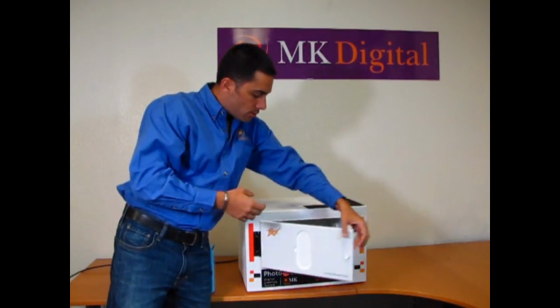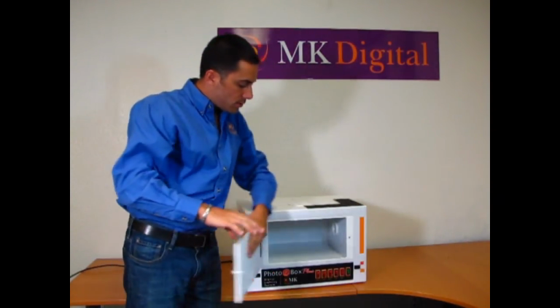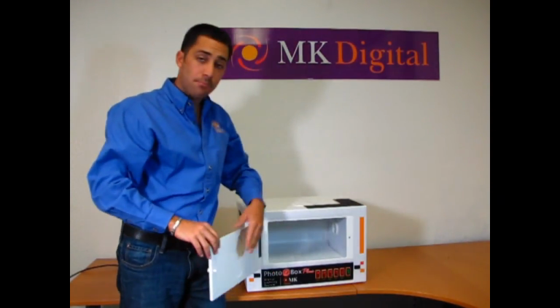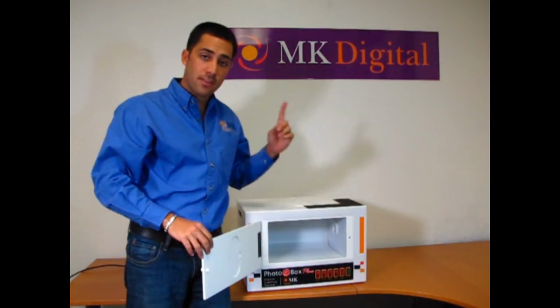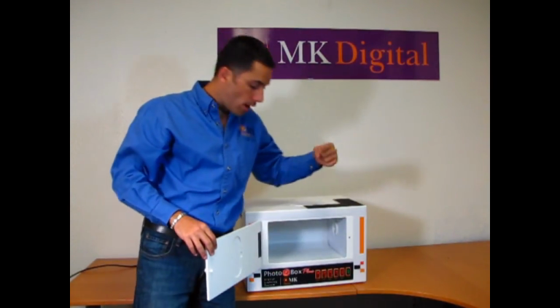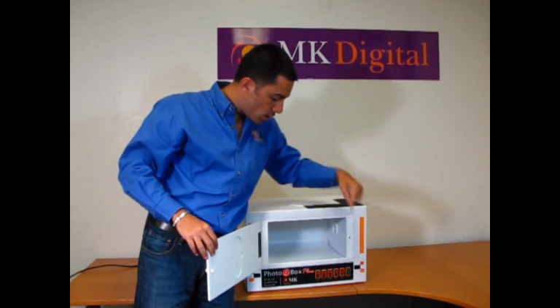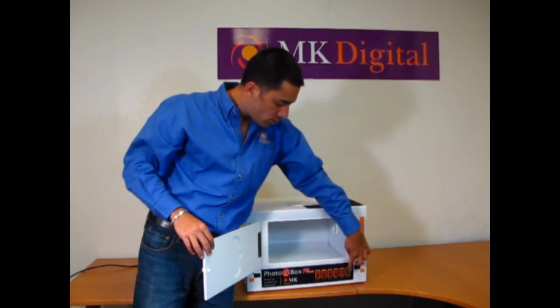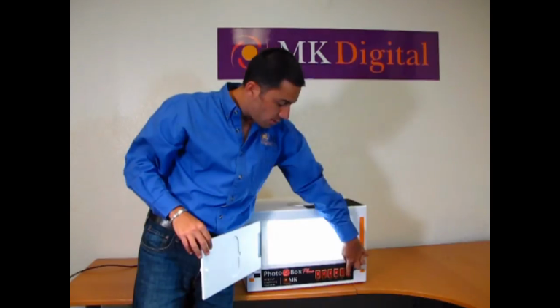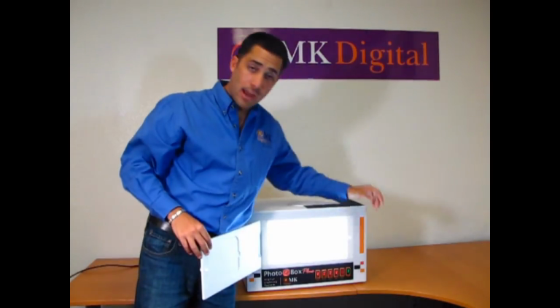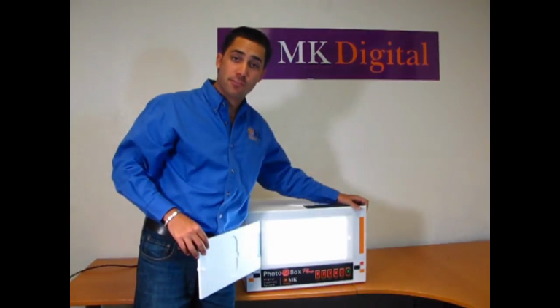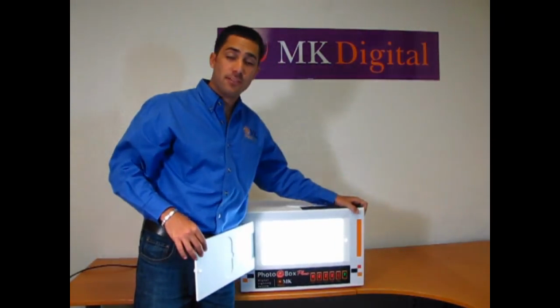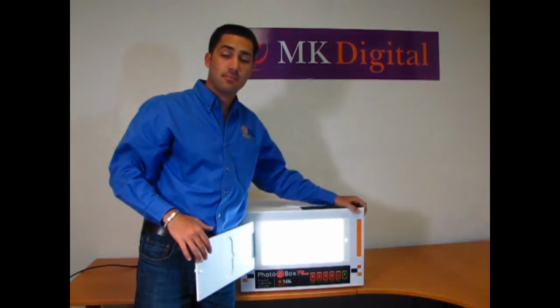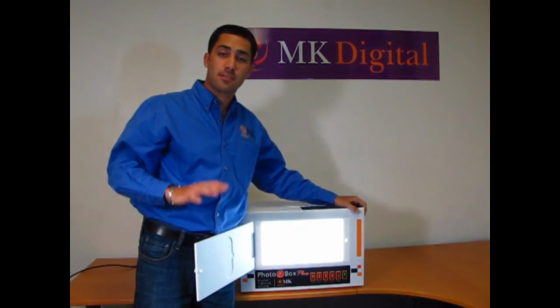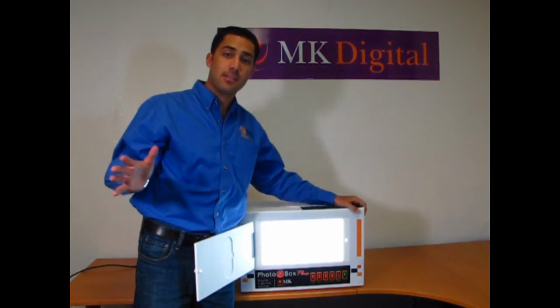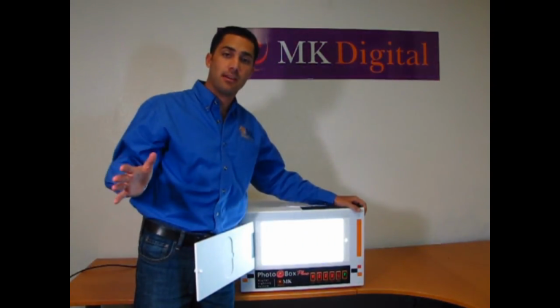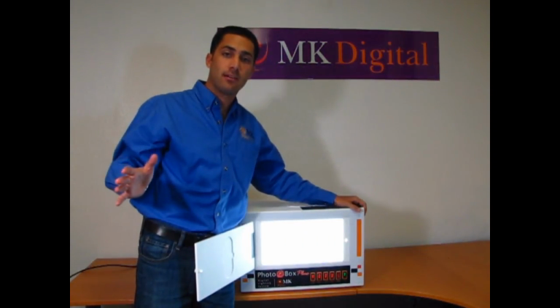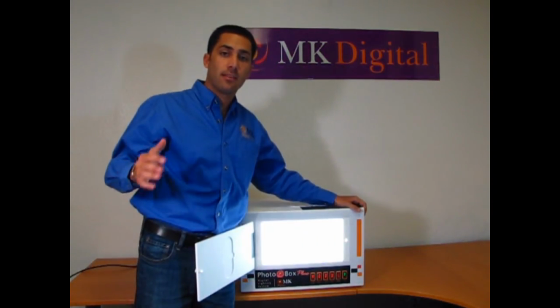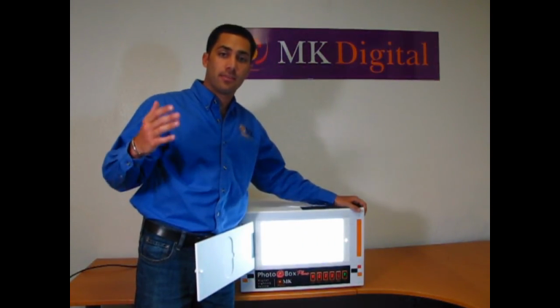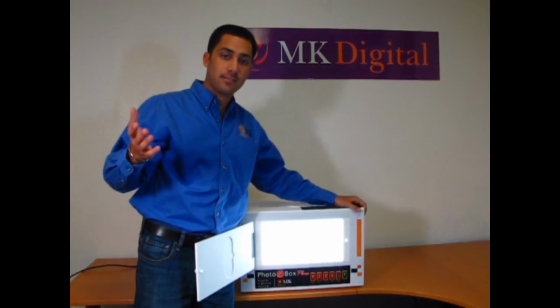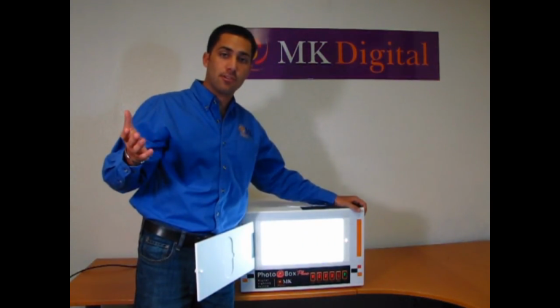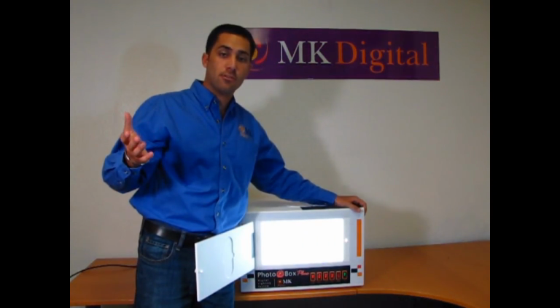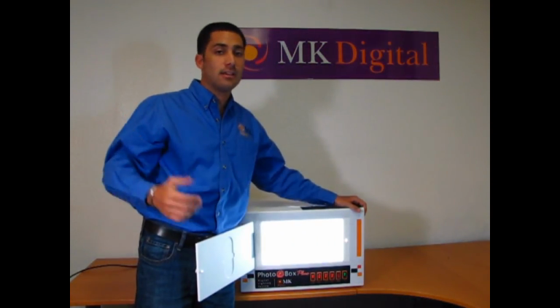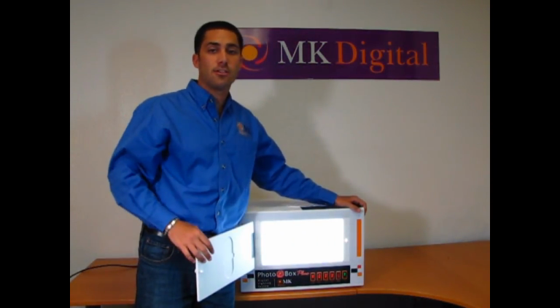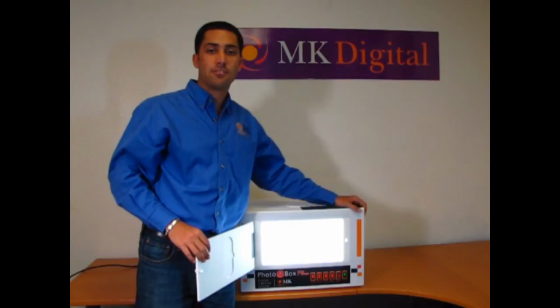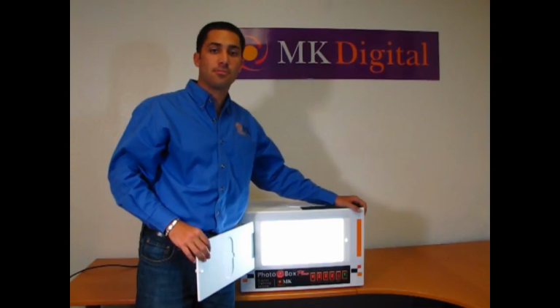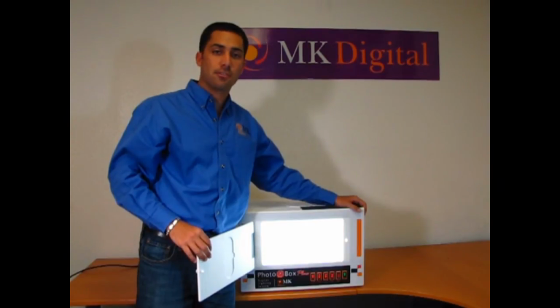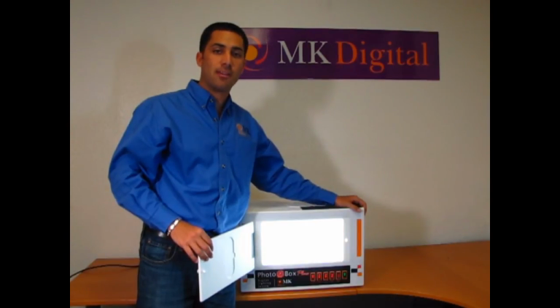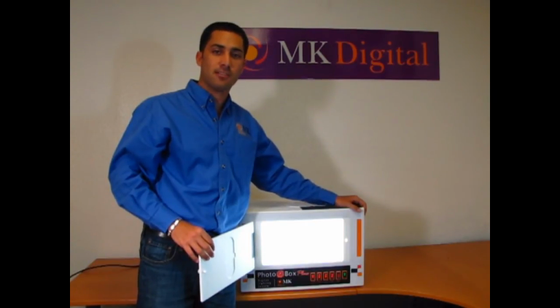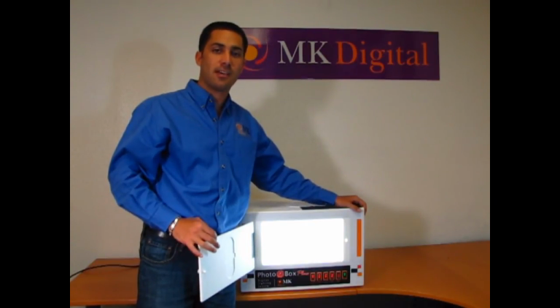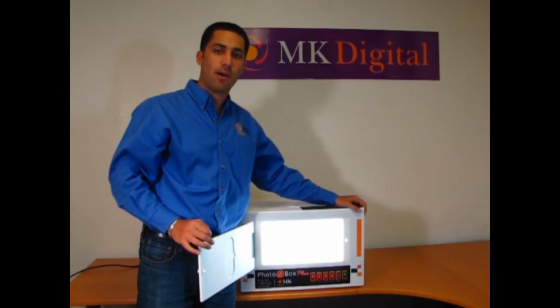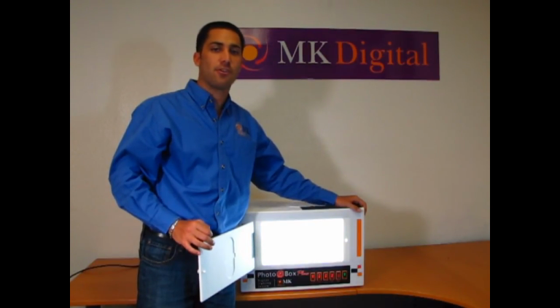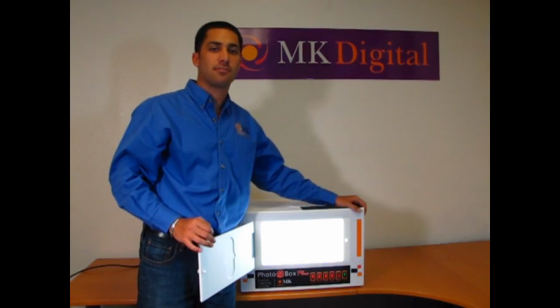Now, simply flip one switch and your photography system is completely ready. The next thing you need to do is learn how to set up your digital camera to start taking high quality photographs. Thank you, guys.